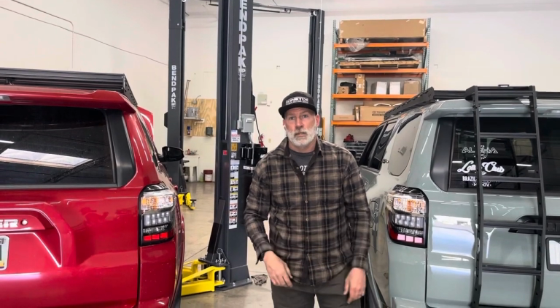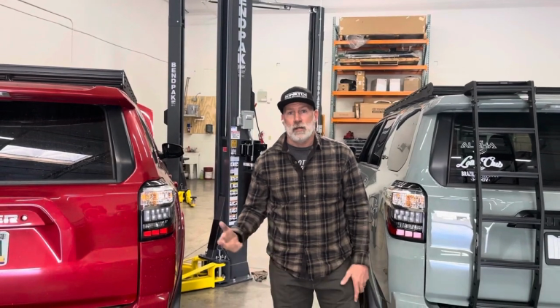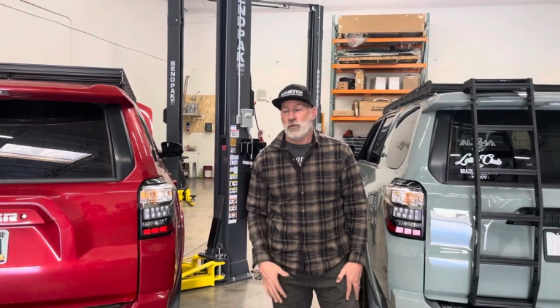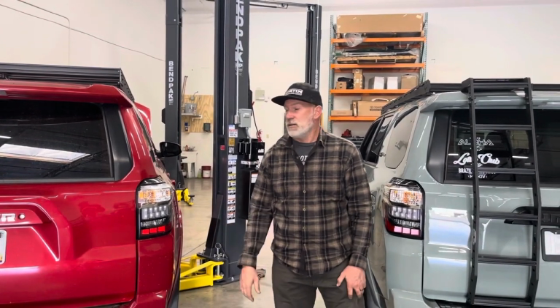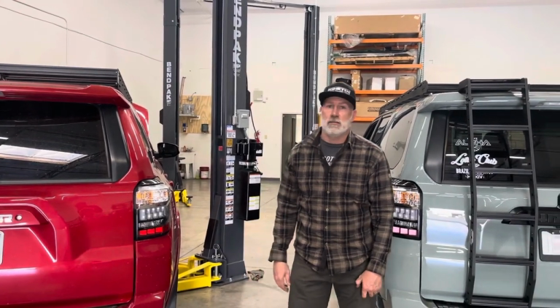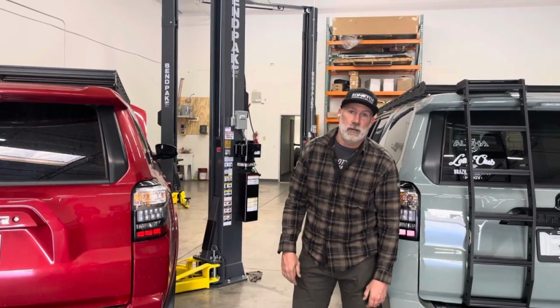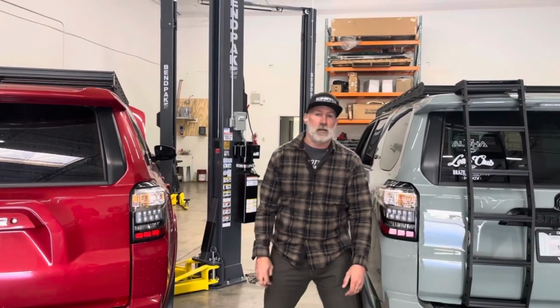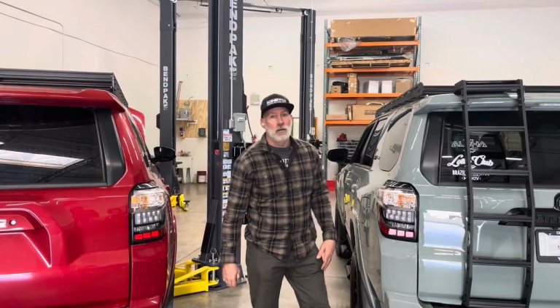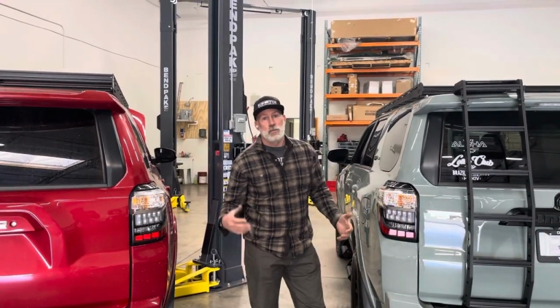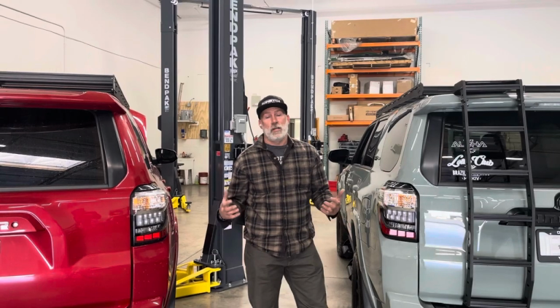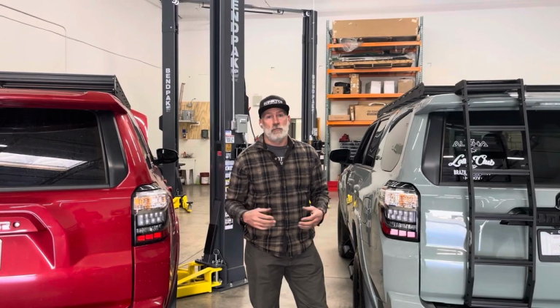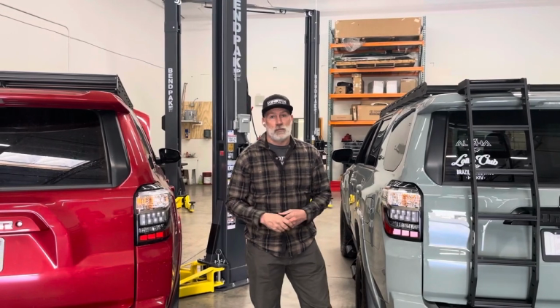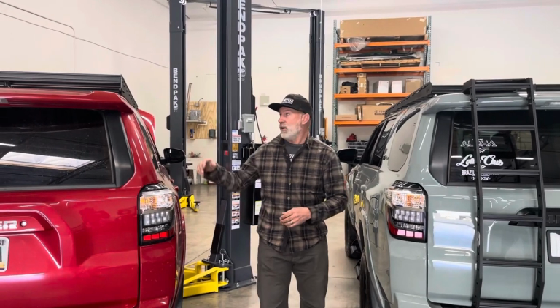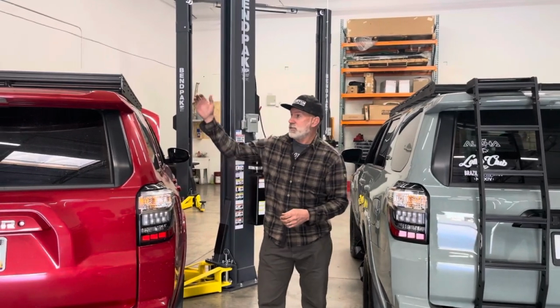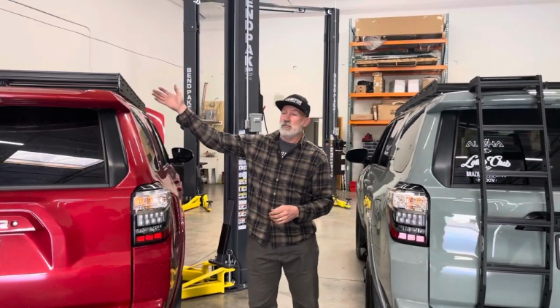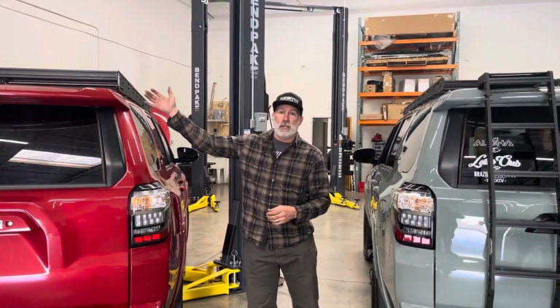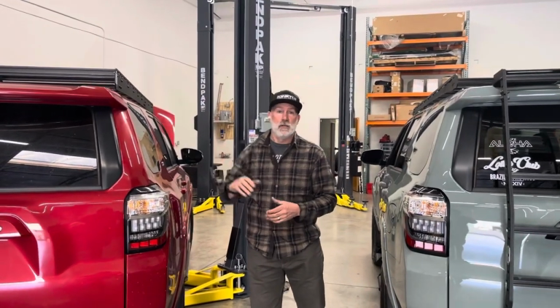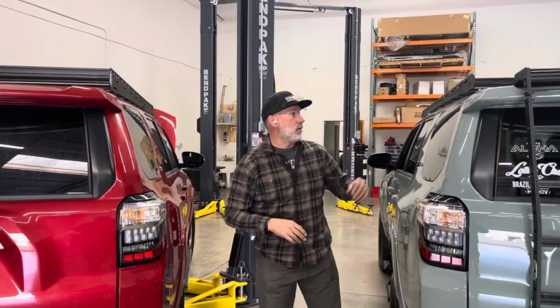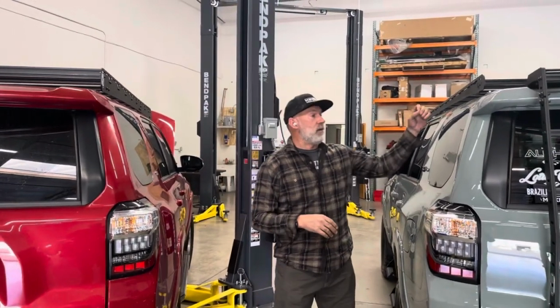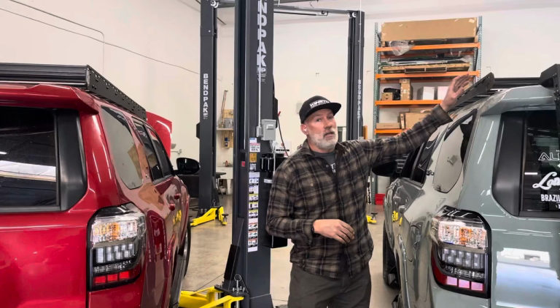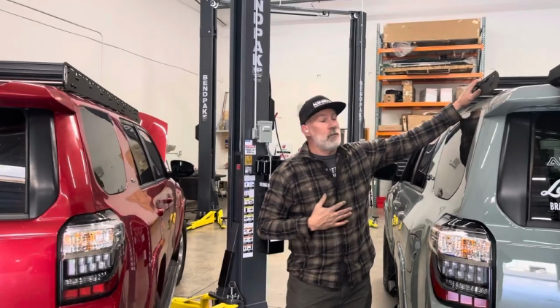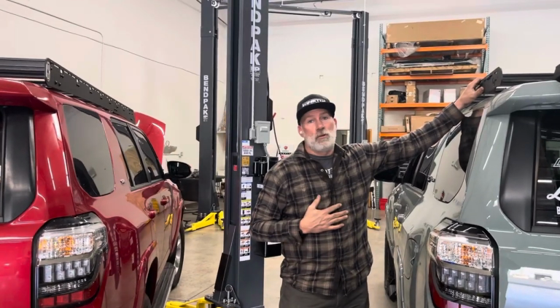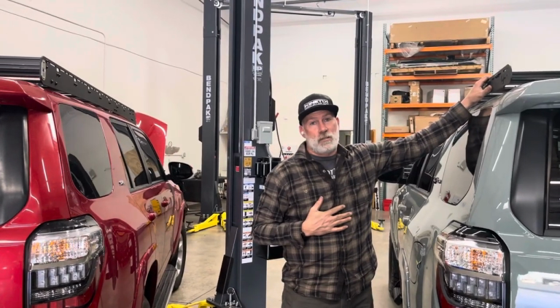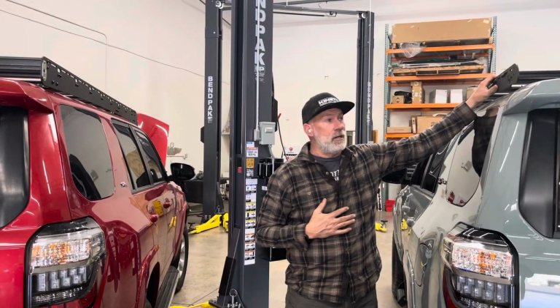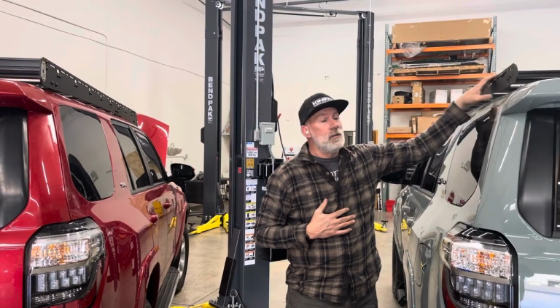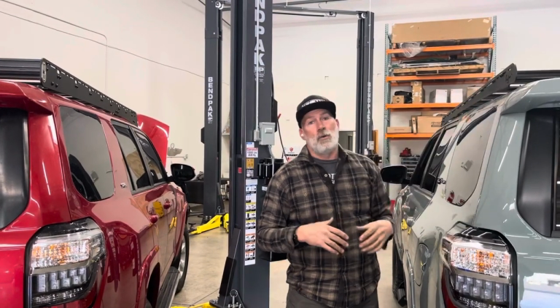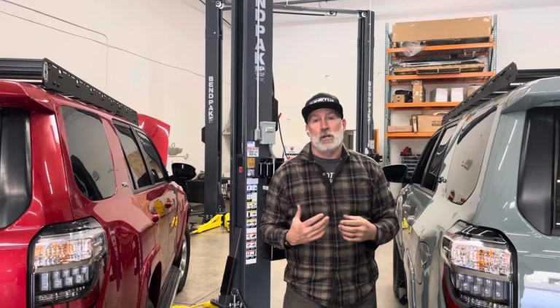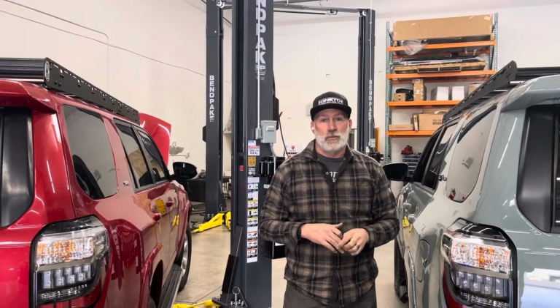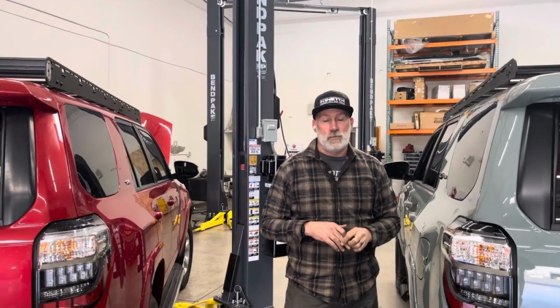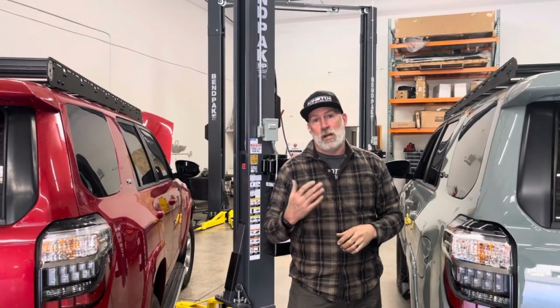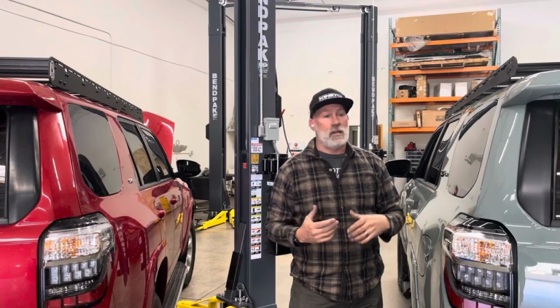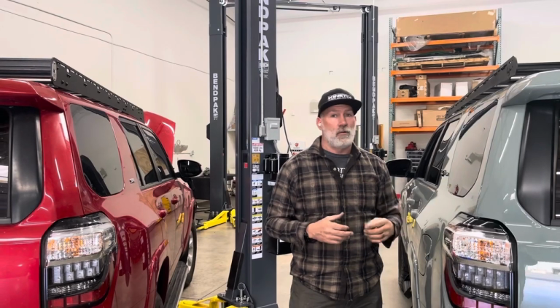Hi, I'm Jeff with Westcott Designs and today we're going to talk about two variations of roof racks. We've got our Westcott Designs roof rack here and another competitor roof rack right here. I want to show you a couple of differences between our rack and their rack.